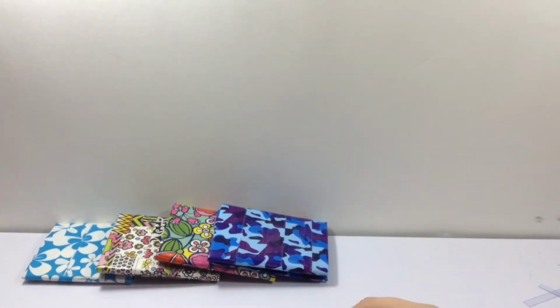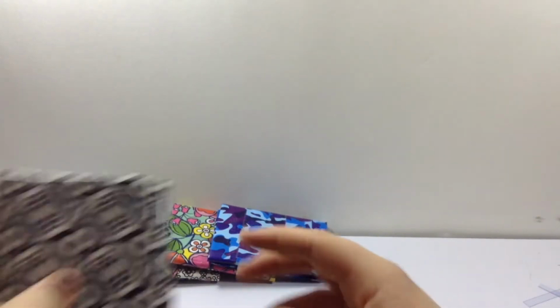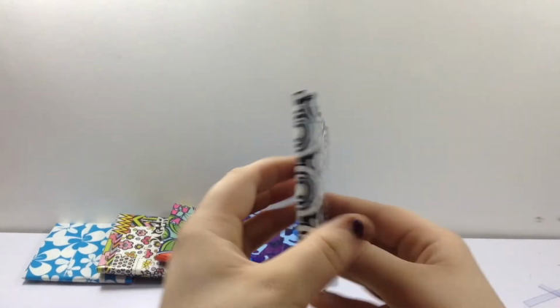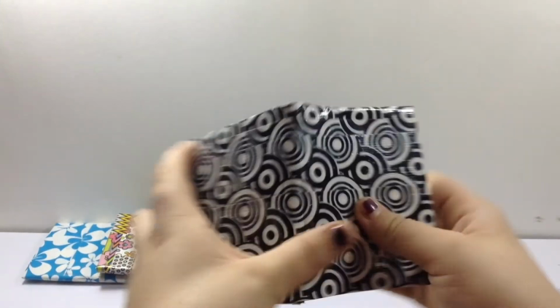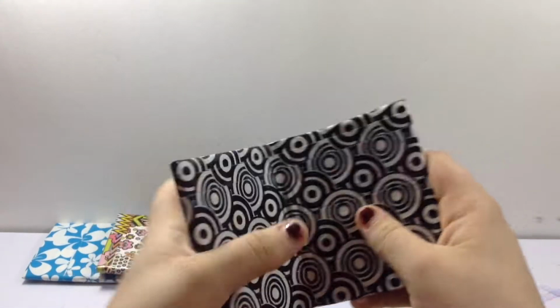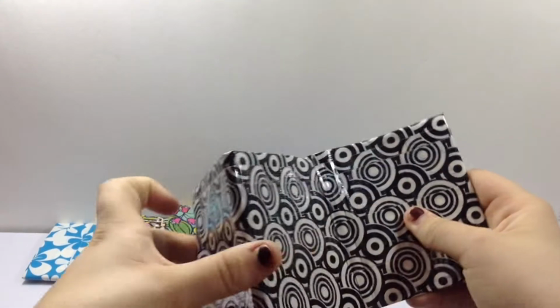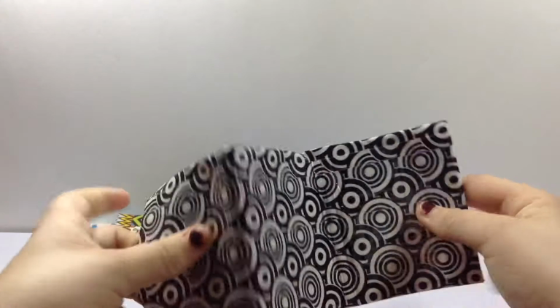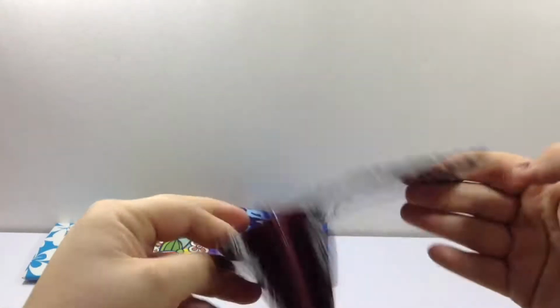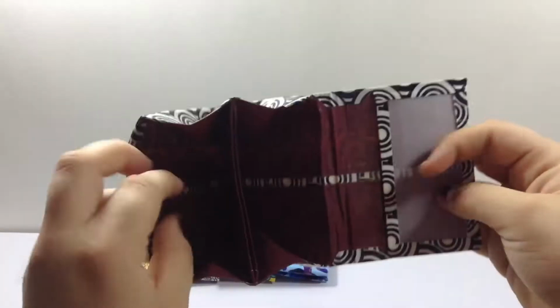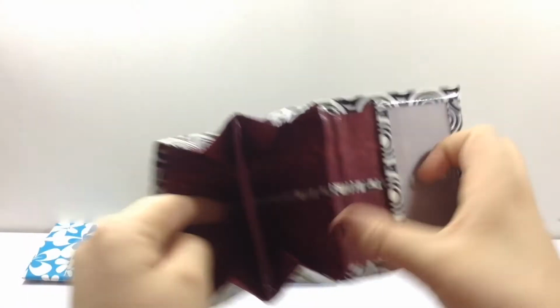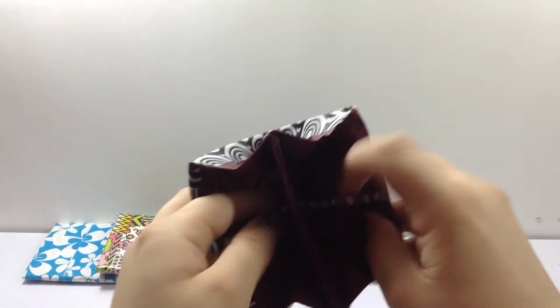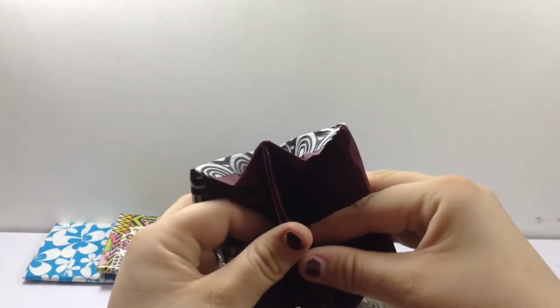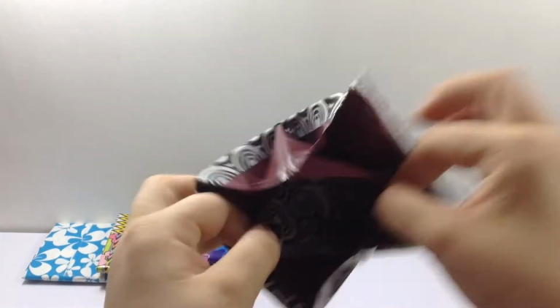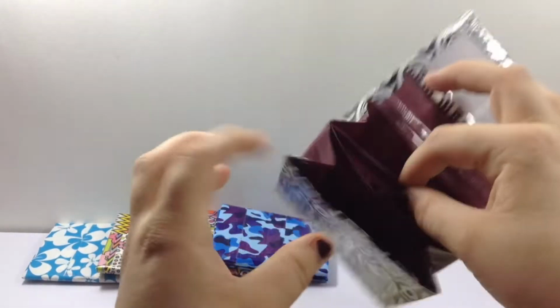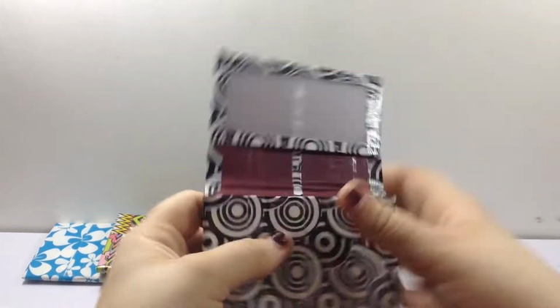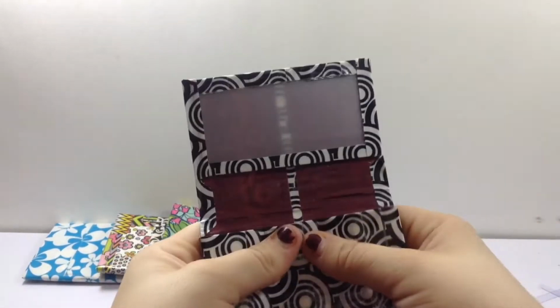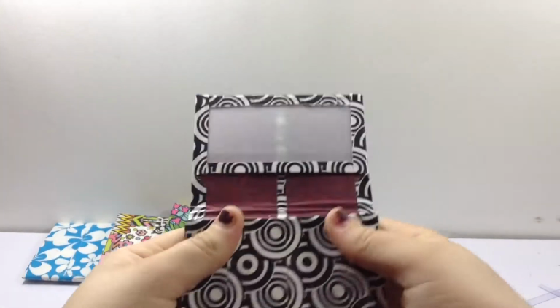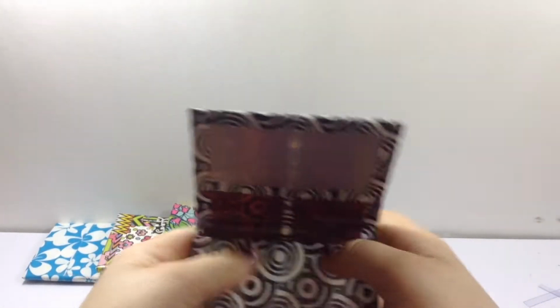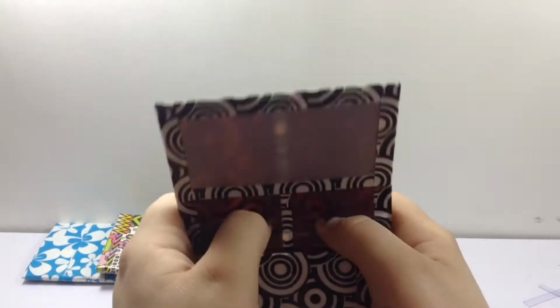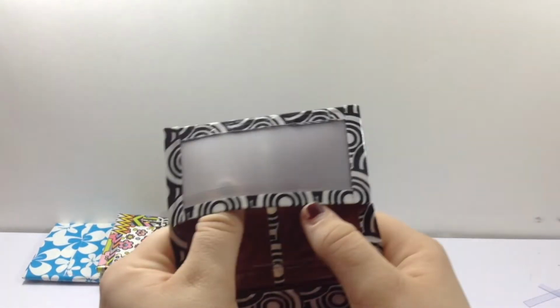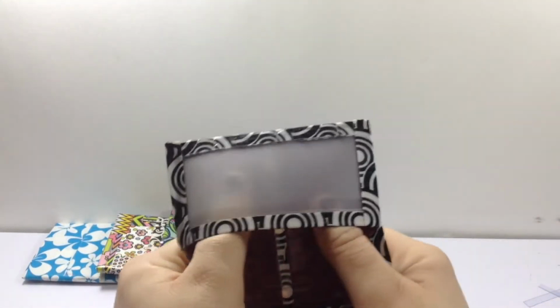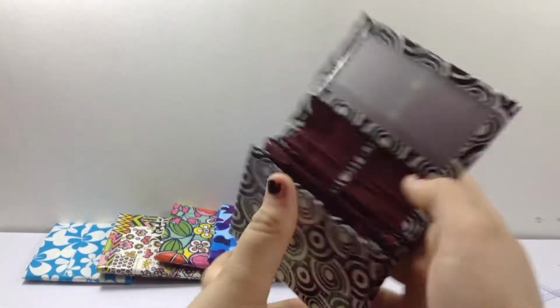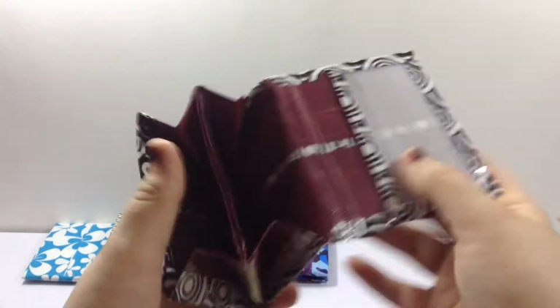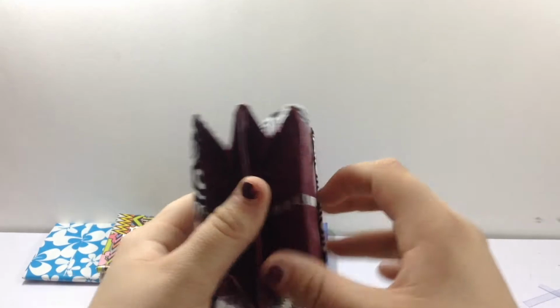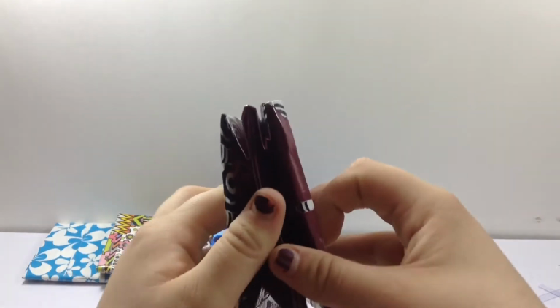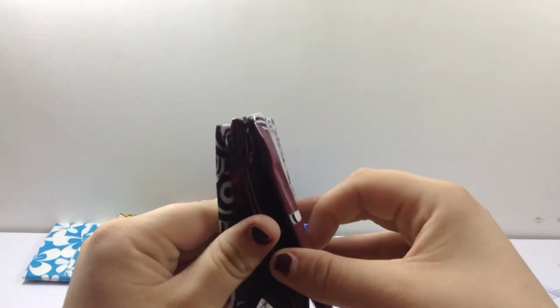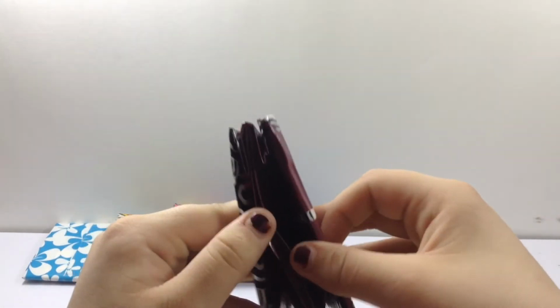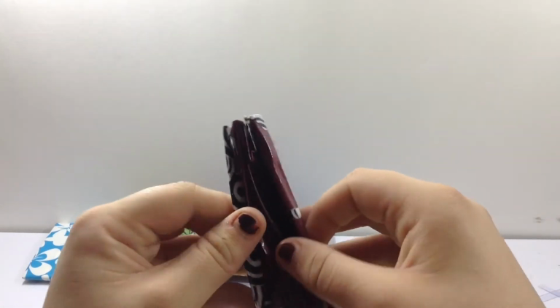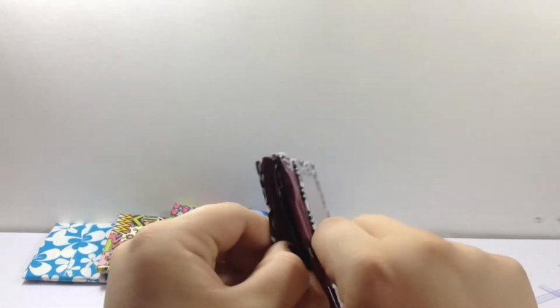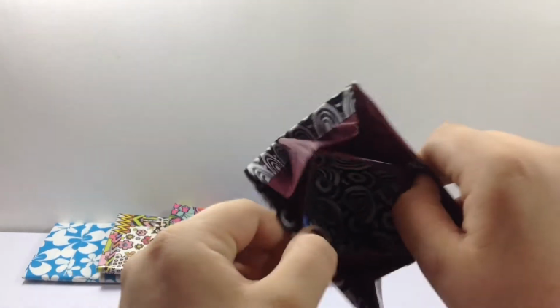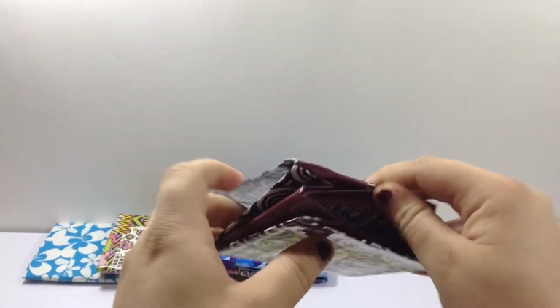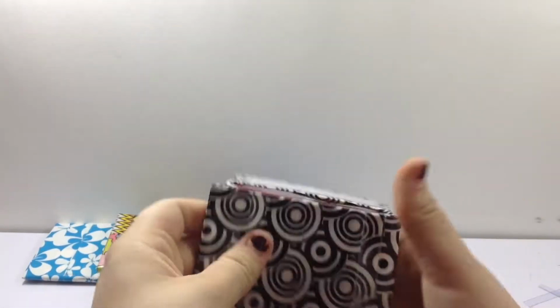And I have this one all lined up. Maroon. It has an ID with frosted. And this Ziploc — I love this Ziploc.